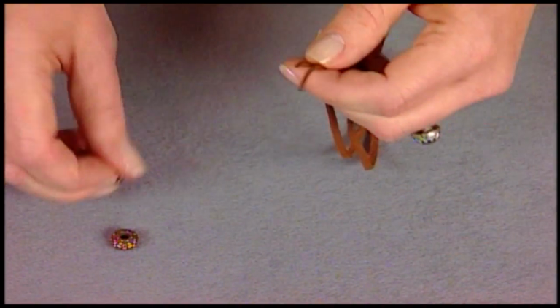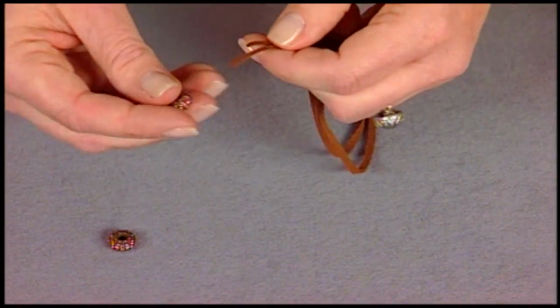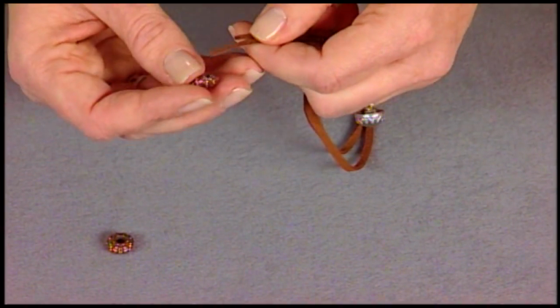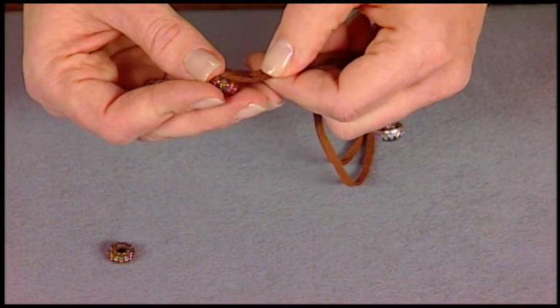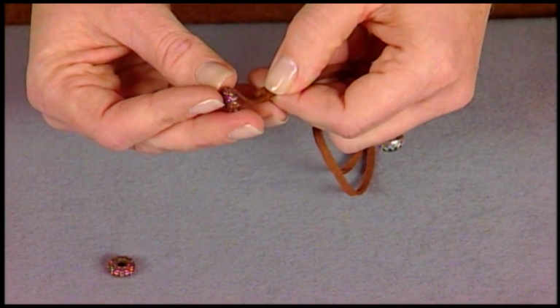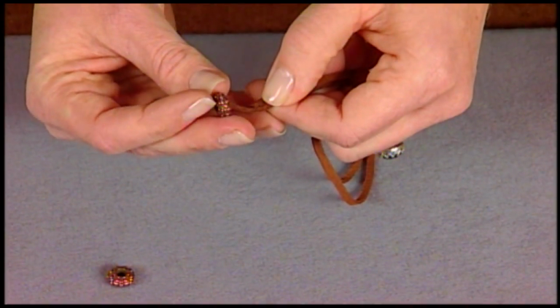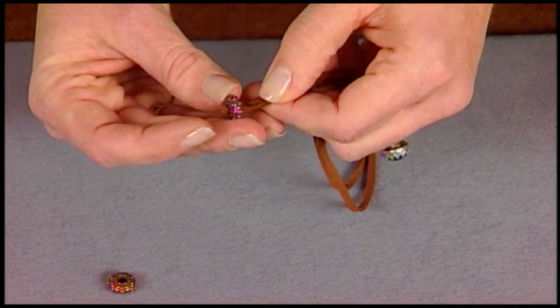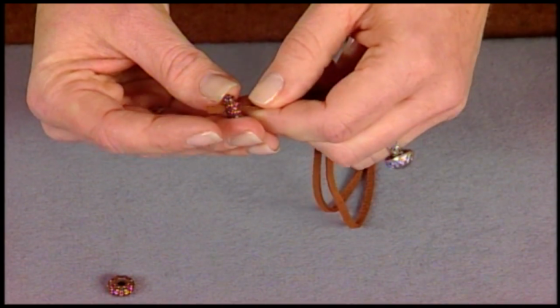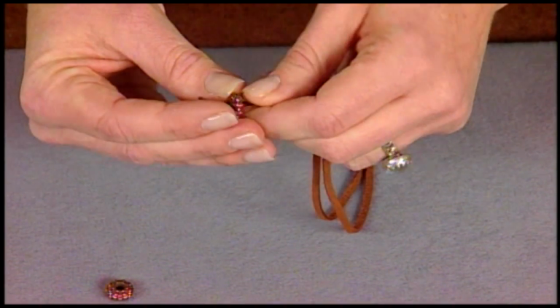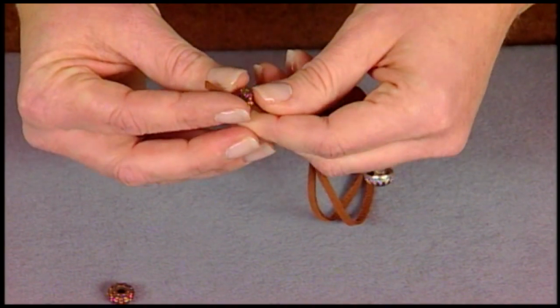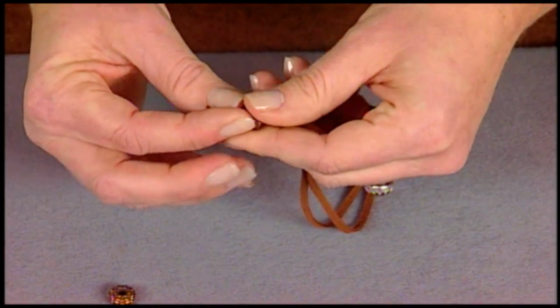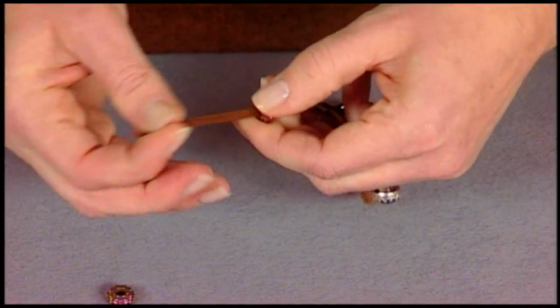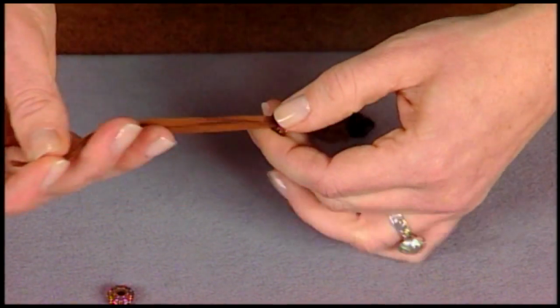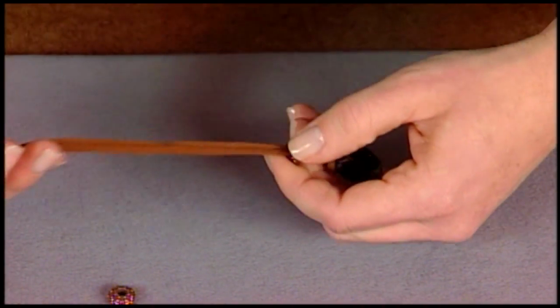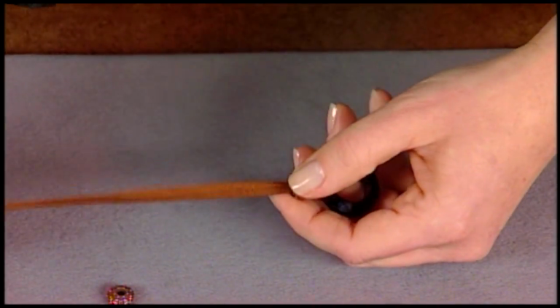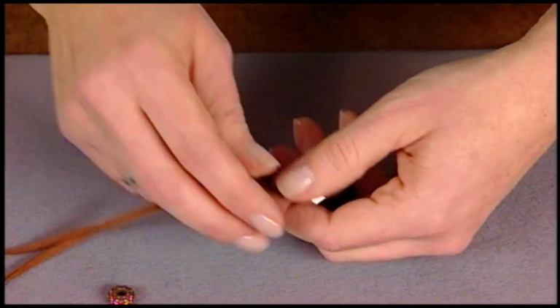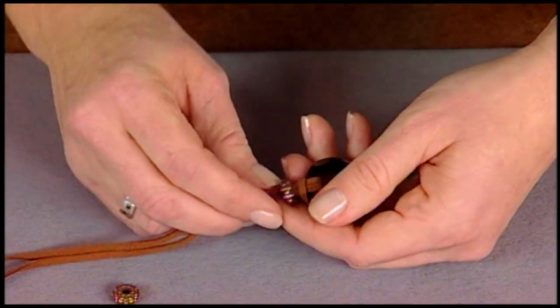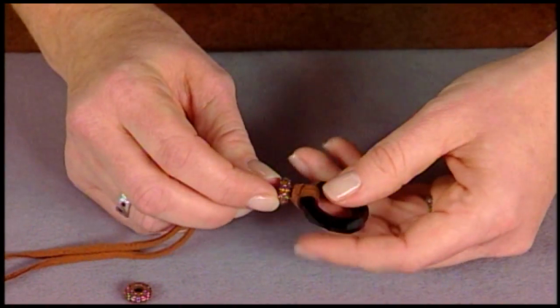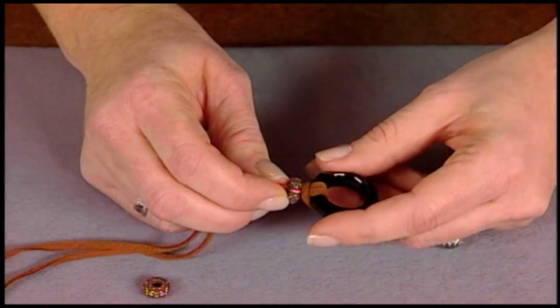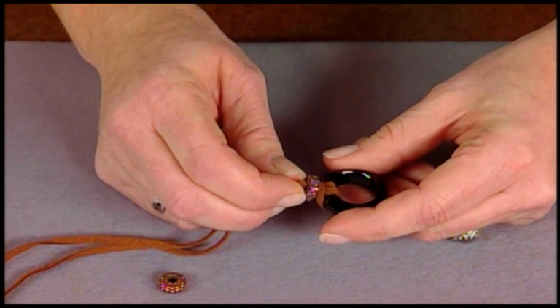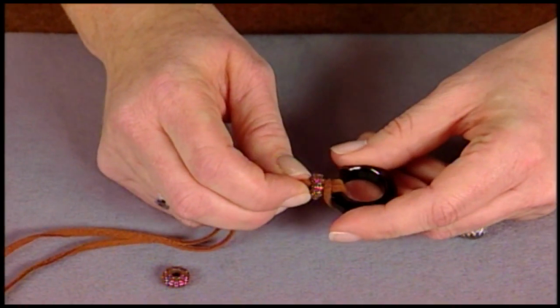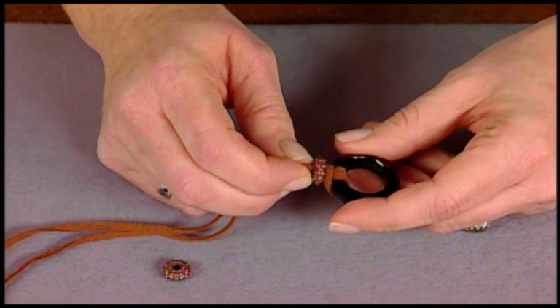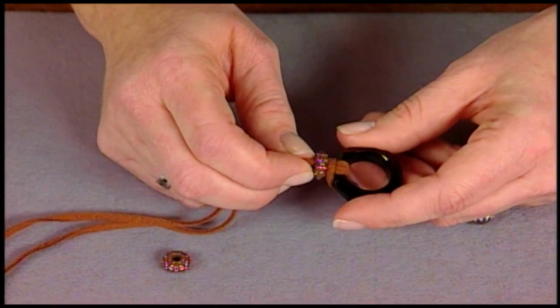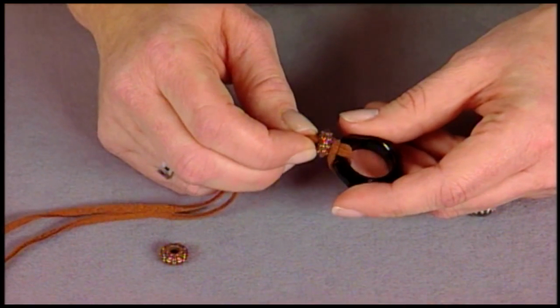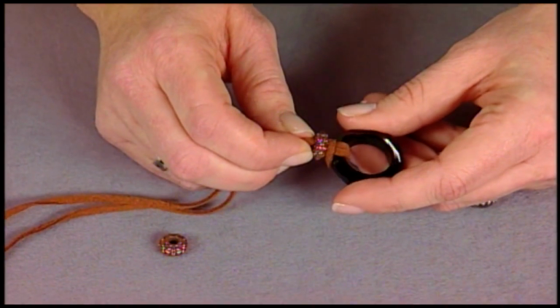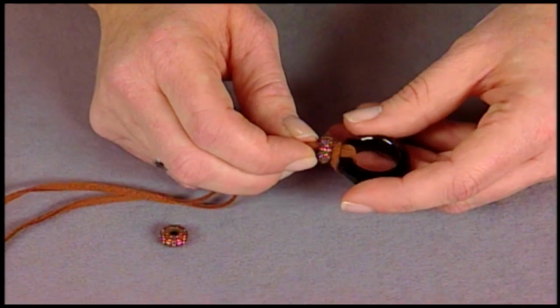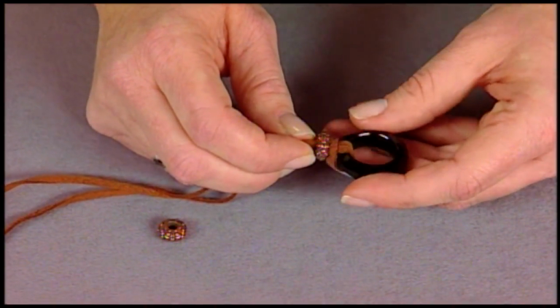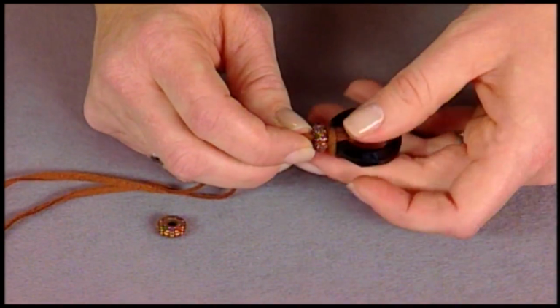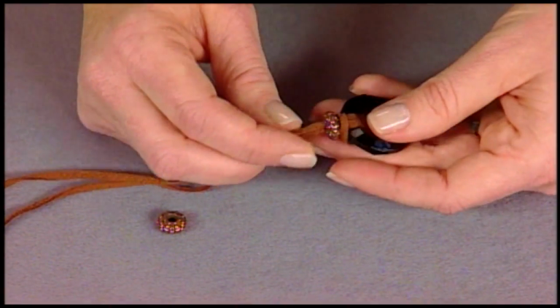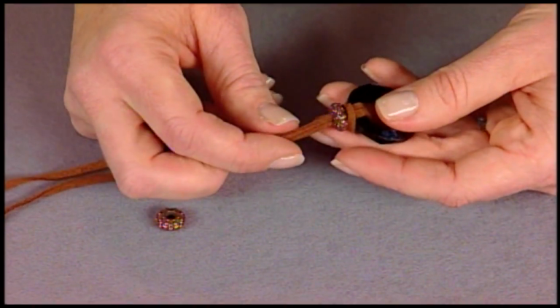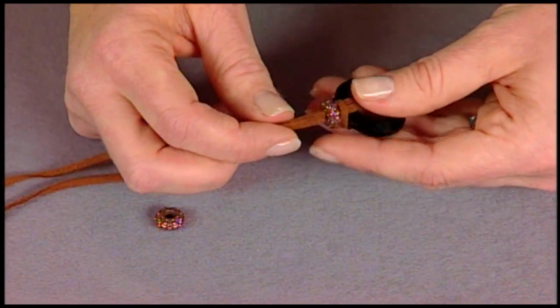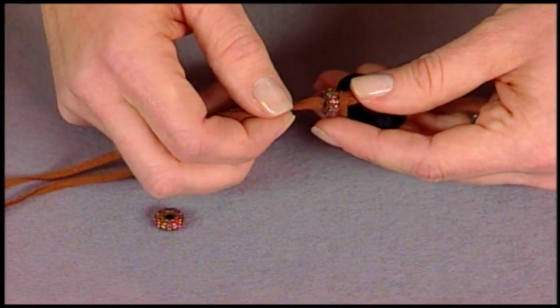Then you're going to pass the ends of your cord through a large hole metal bead. Metal beads just add a little bit more style to any kind of jewelry piece, a little bit more flair.